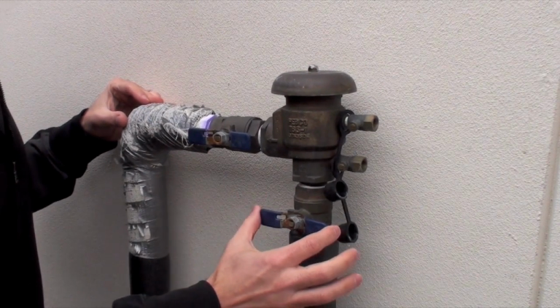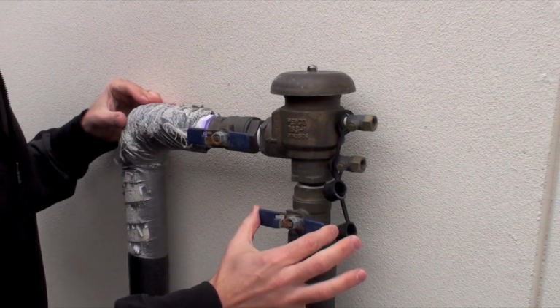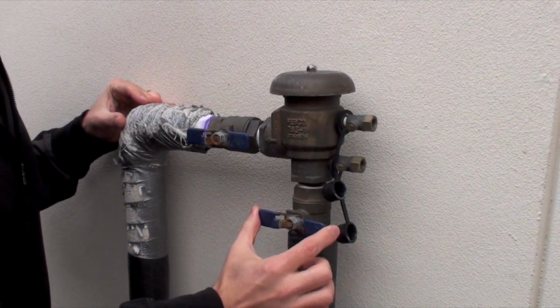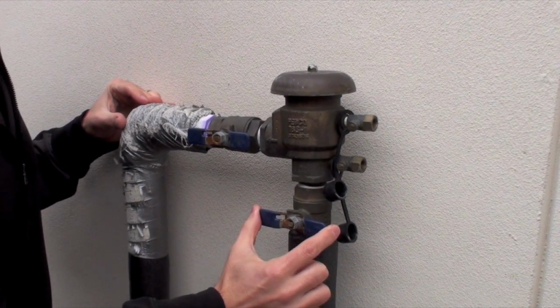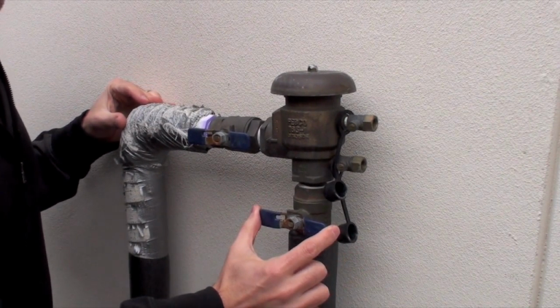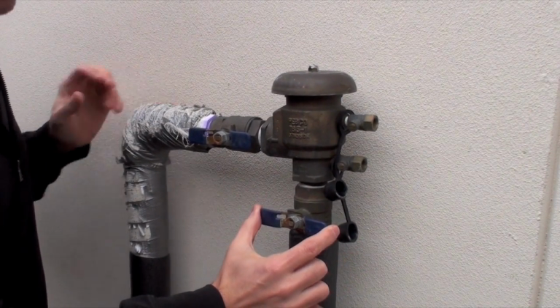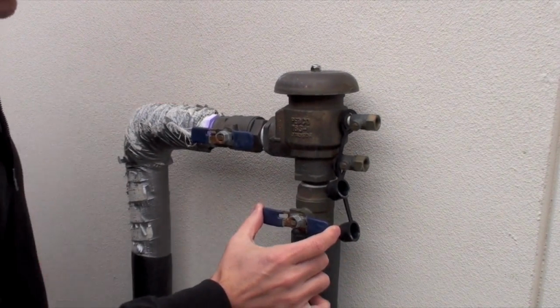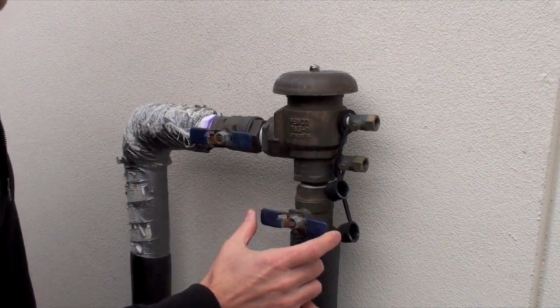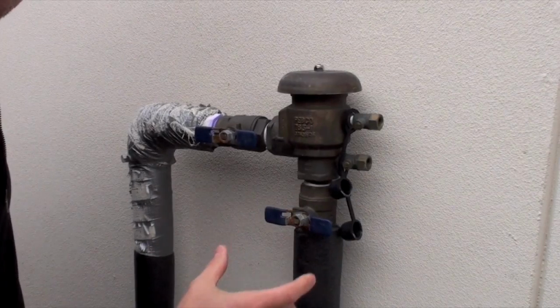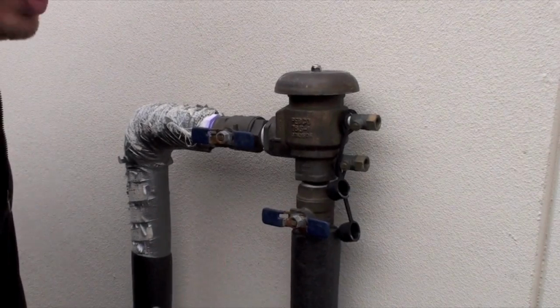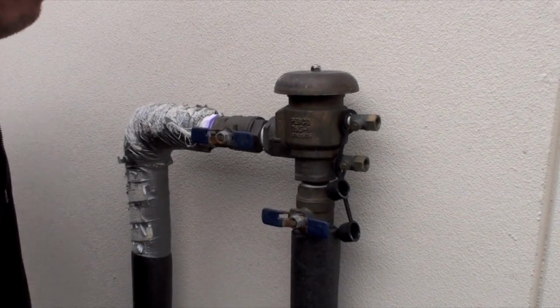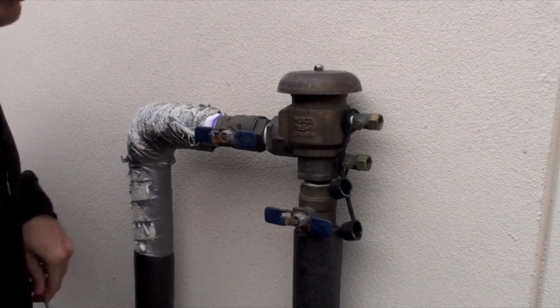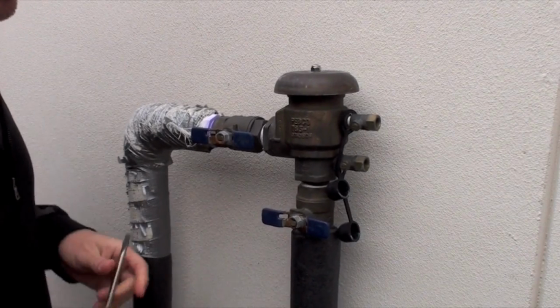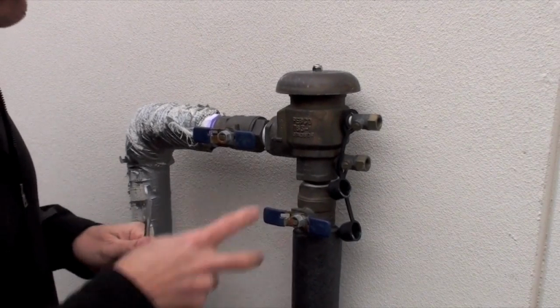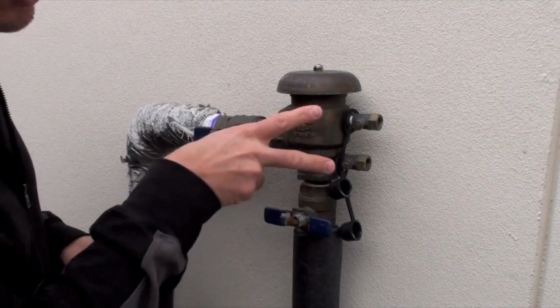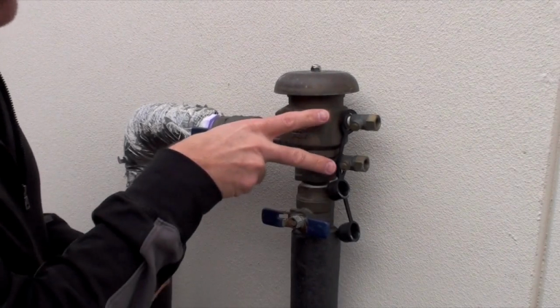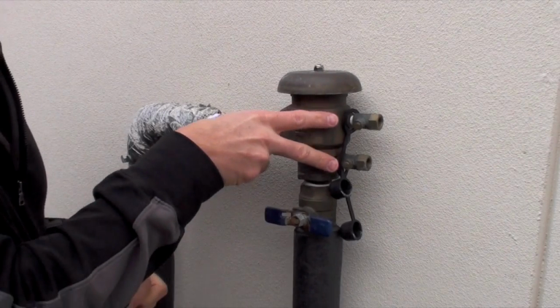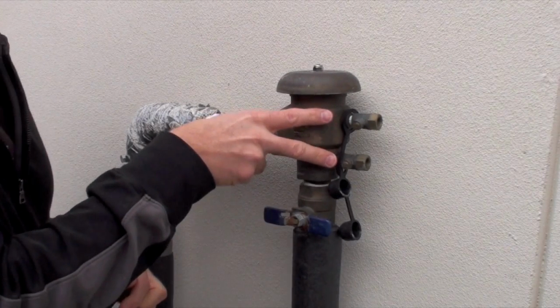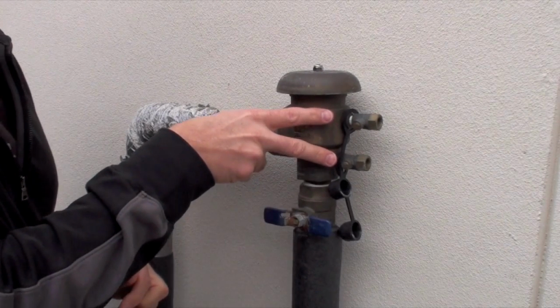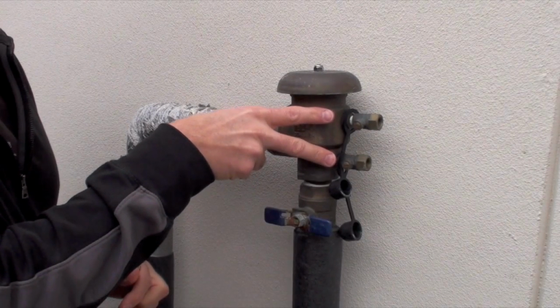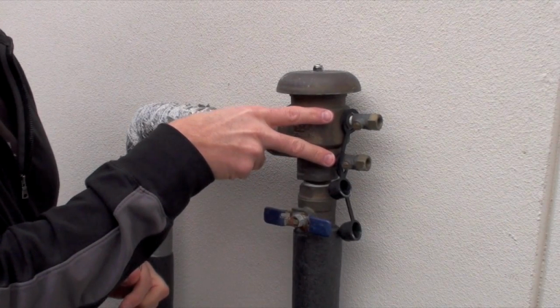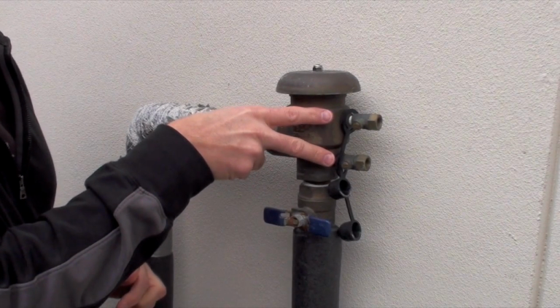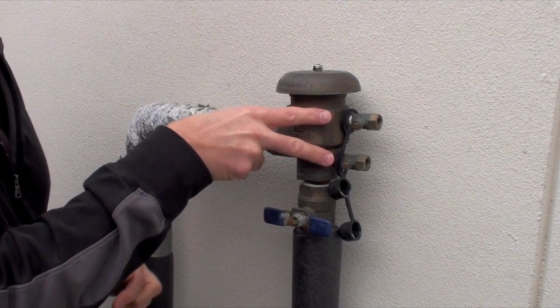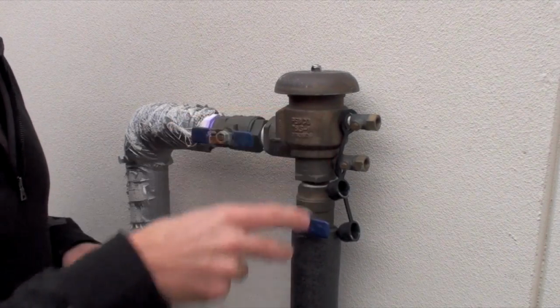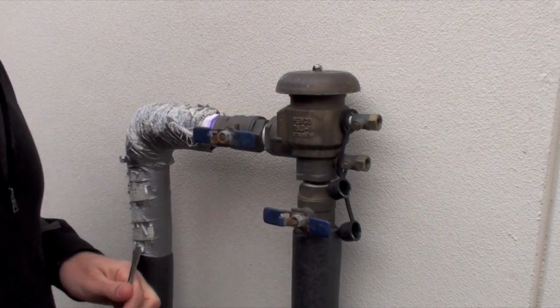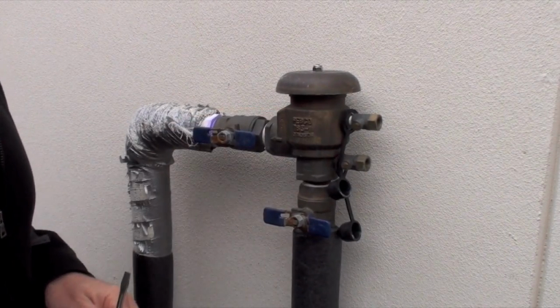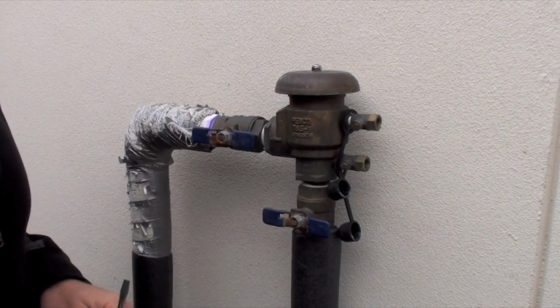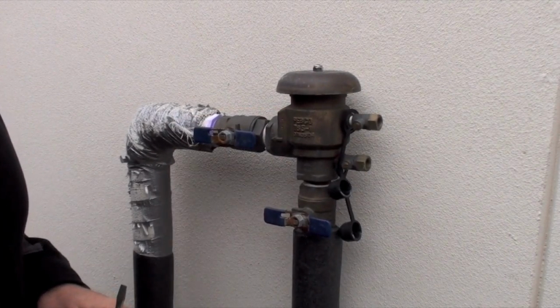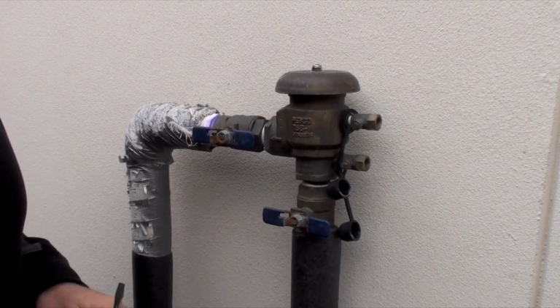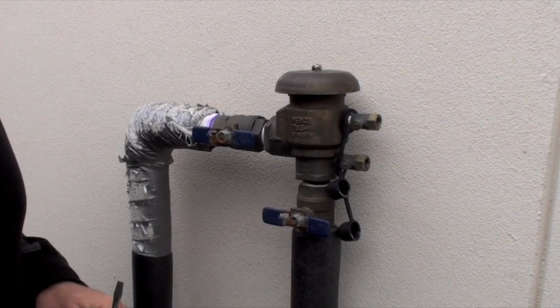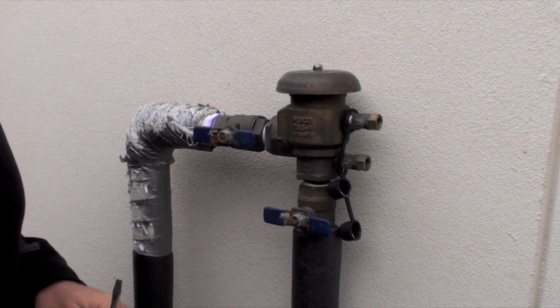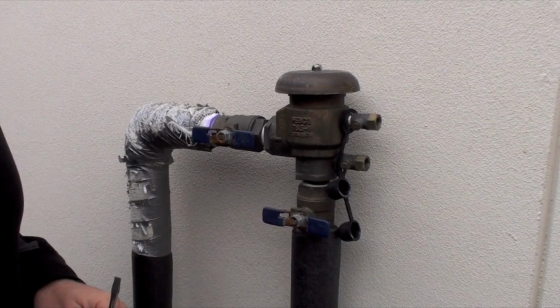We're going to turn this valve off, and as soon as you do that, you're going to locate these two siphon valves or bleeder valves. I'm going to zoom in so you can see that.